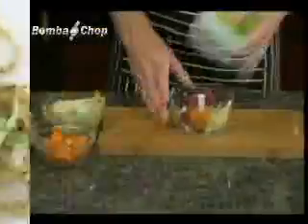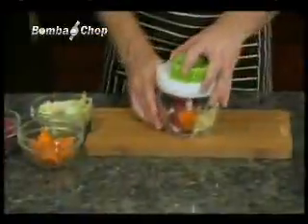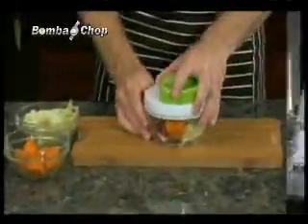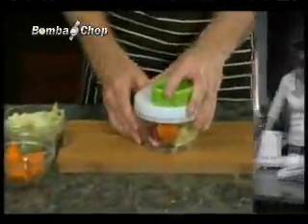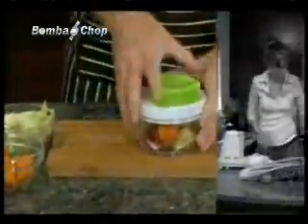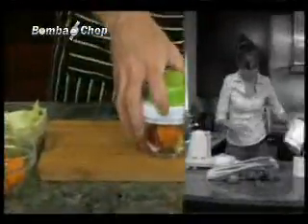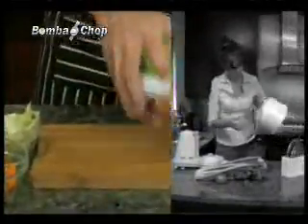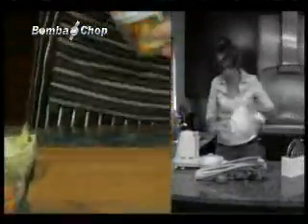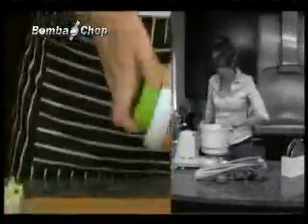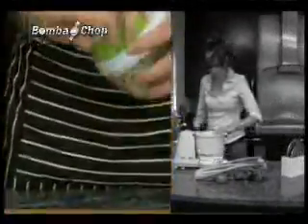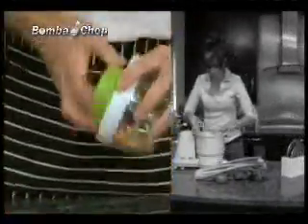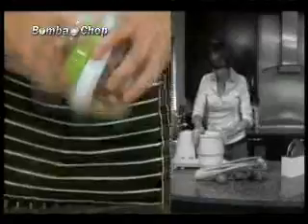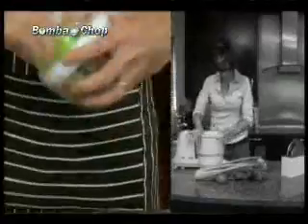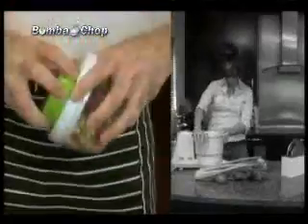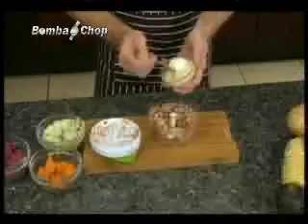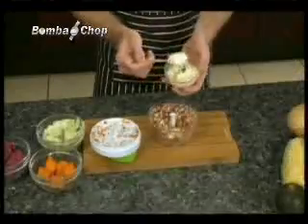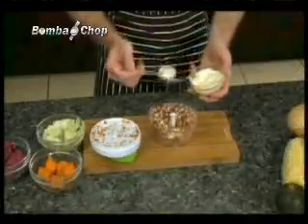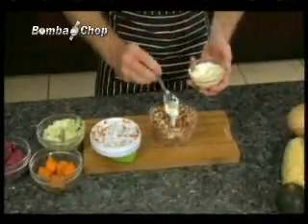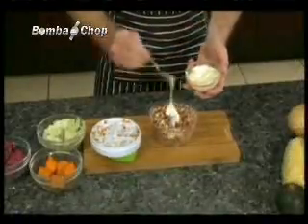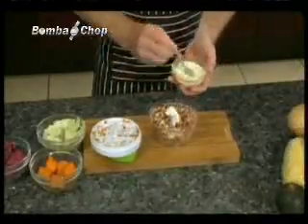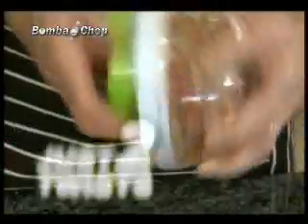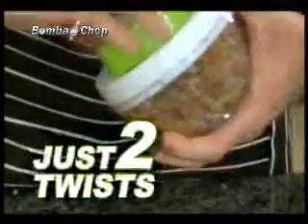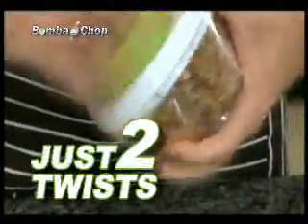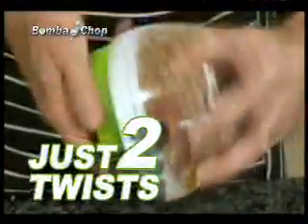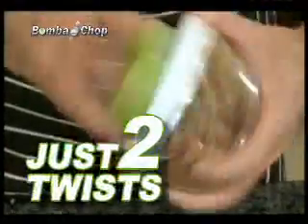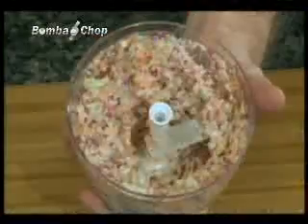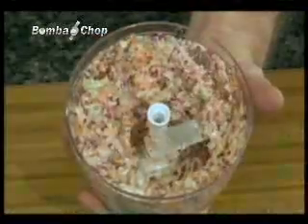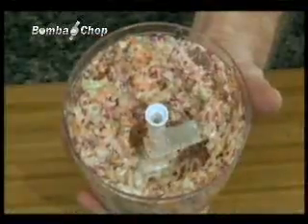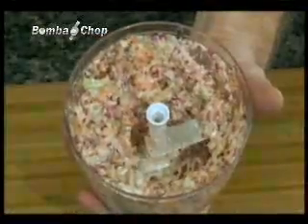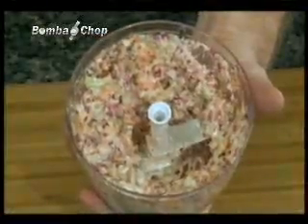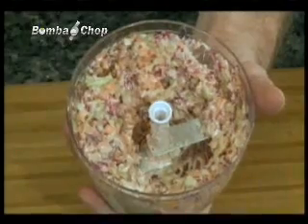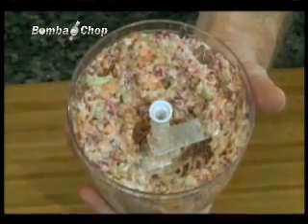Kids craving coleslaw? Don't mess with the food processor. All you need are carrots, cabbage, a dollop of mayonnaise, salt and pepper — two twists, and your food is chopped into a creamy coleslaw.